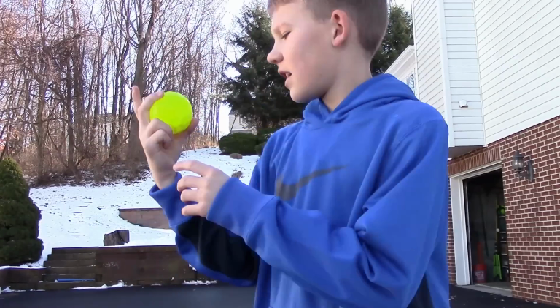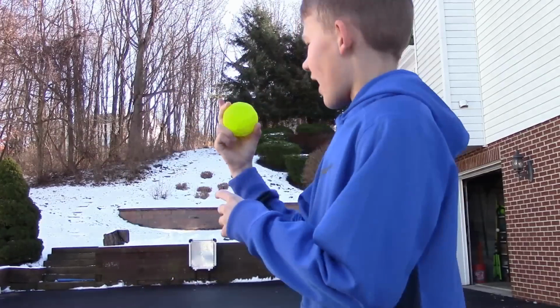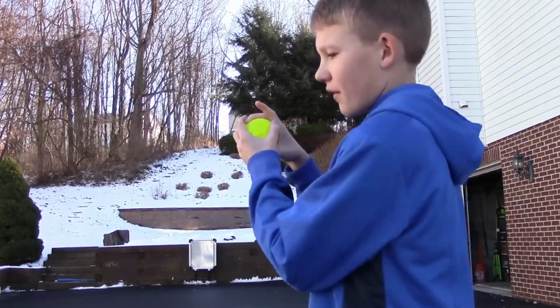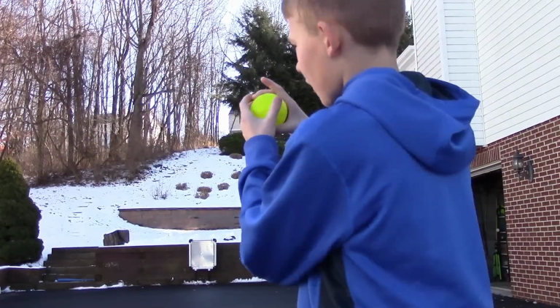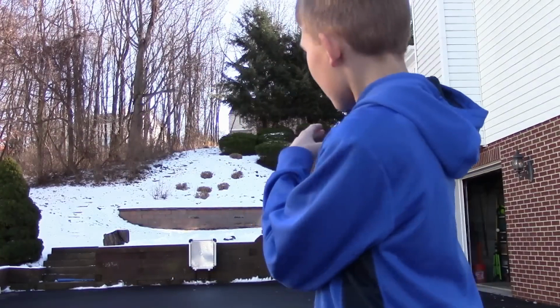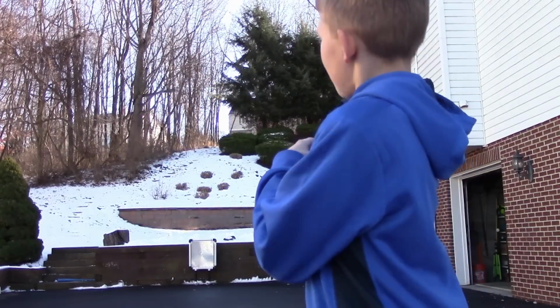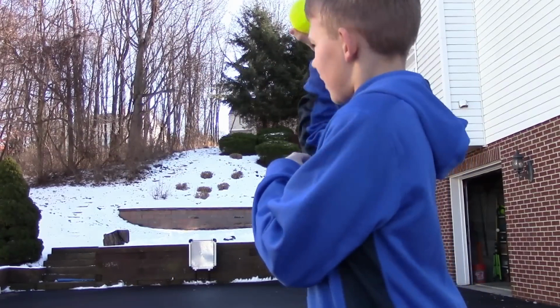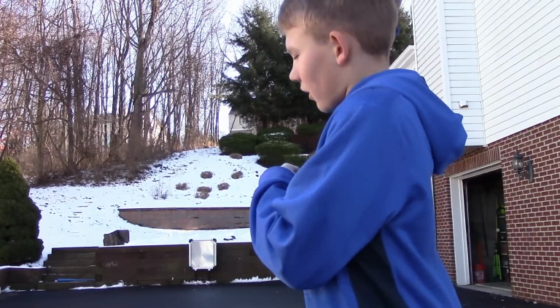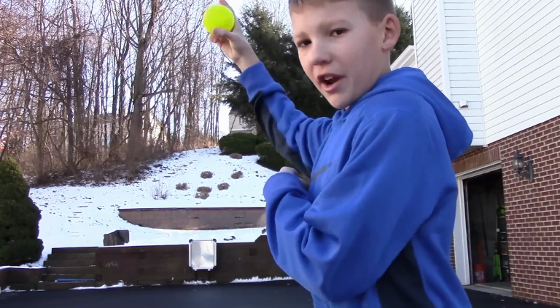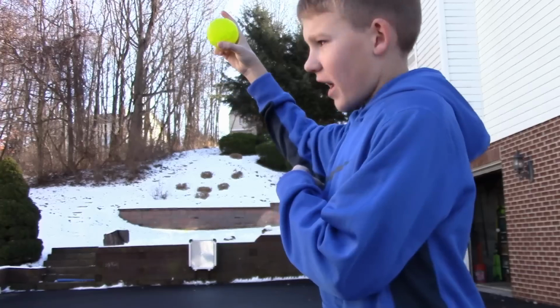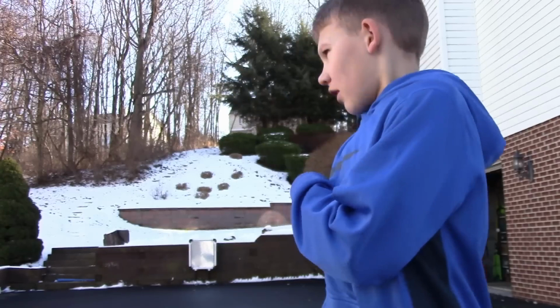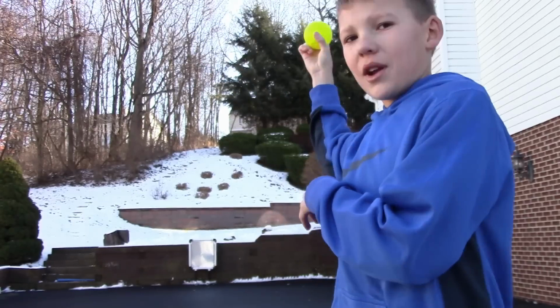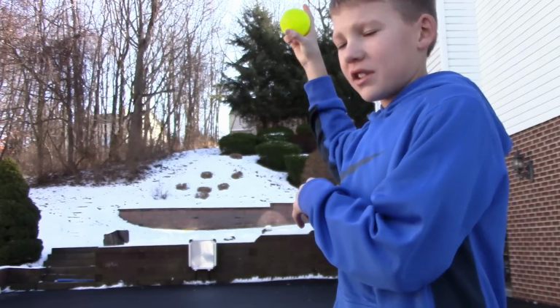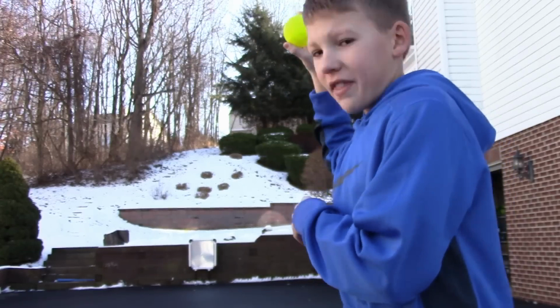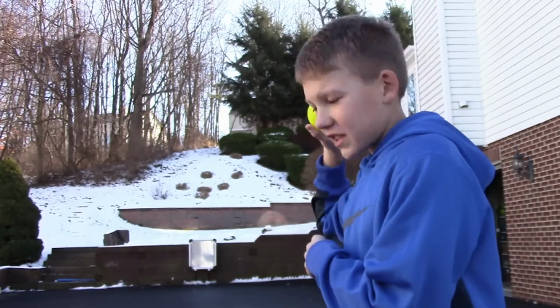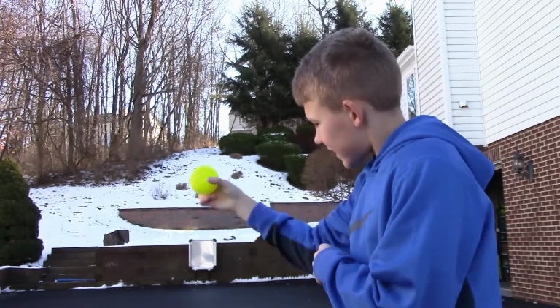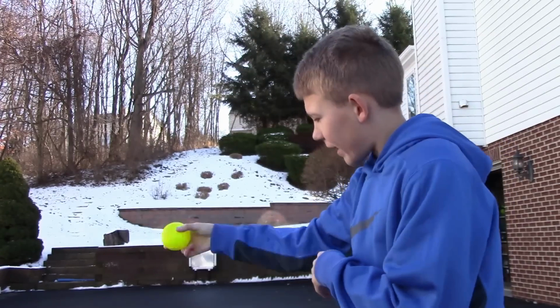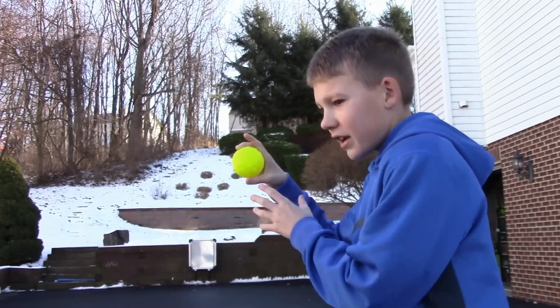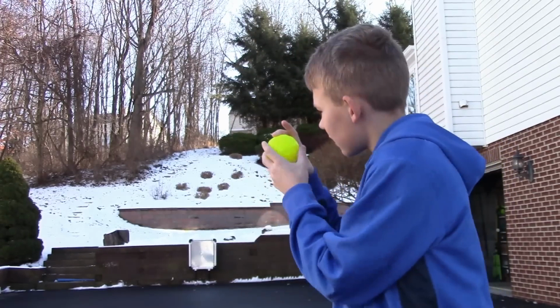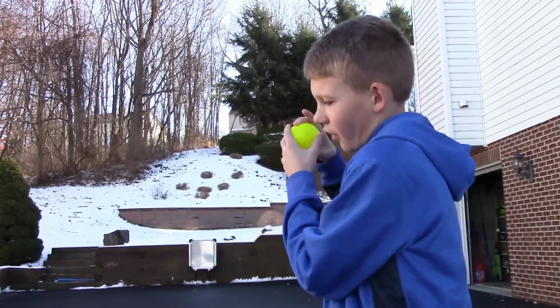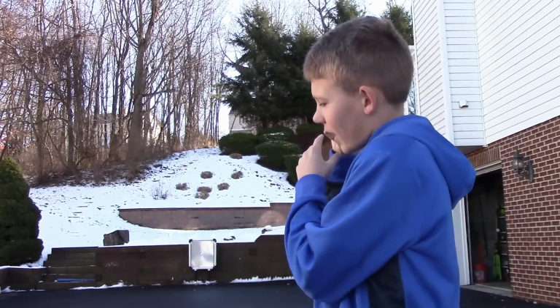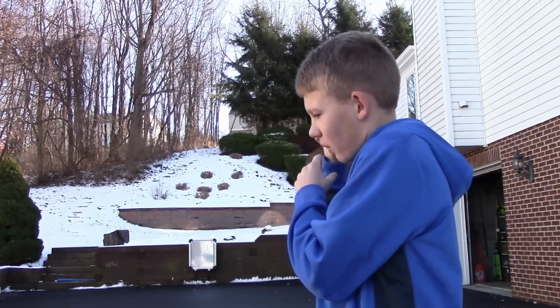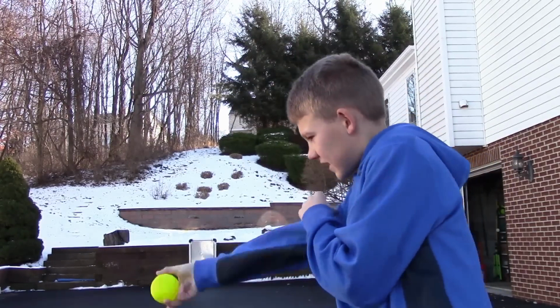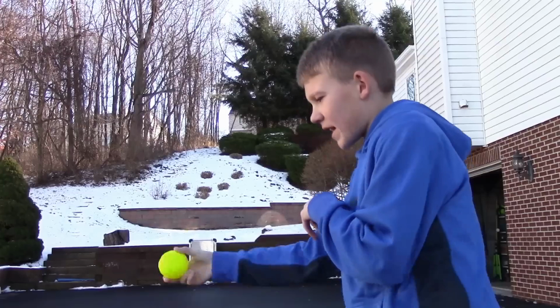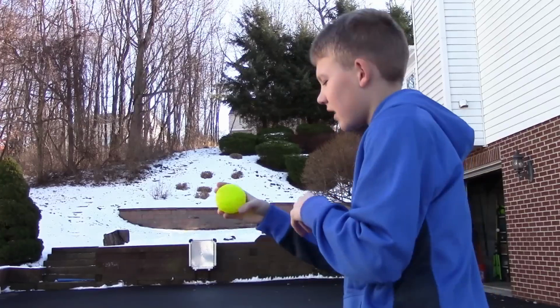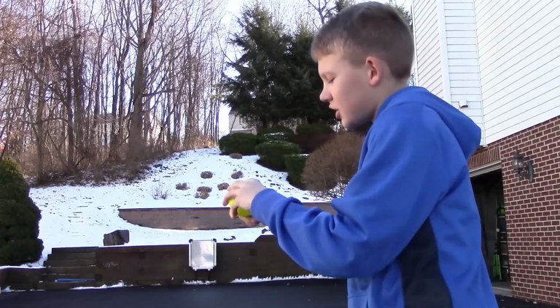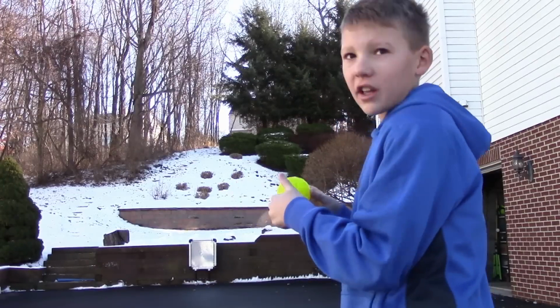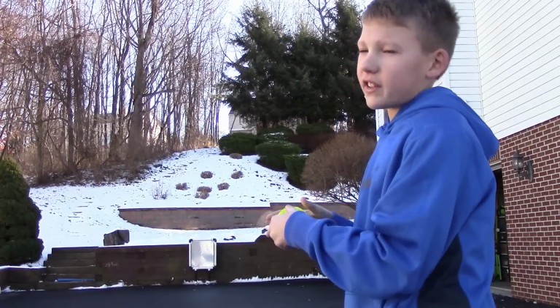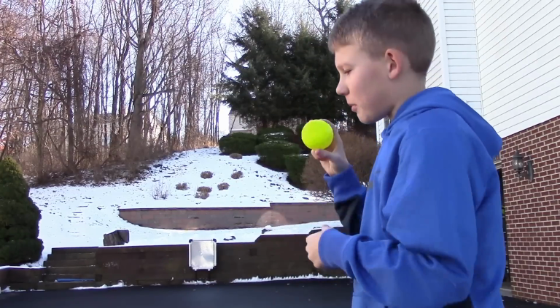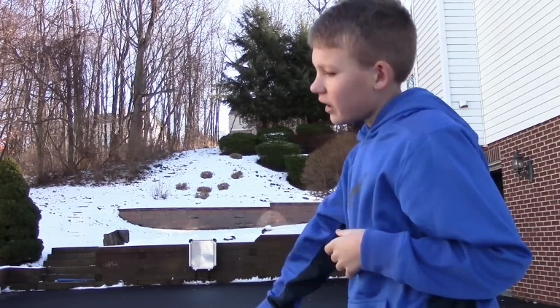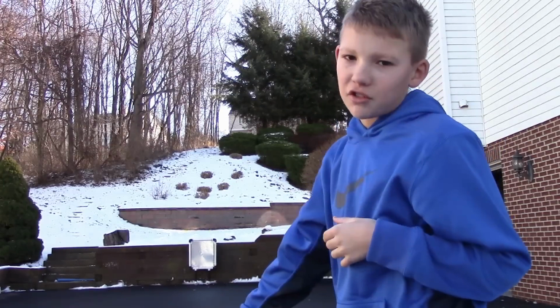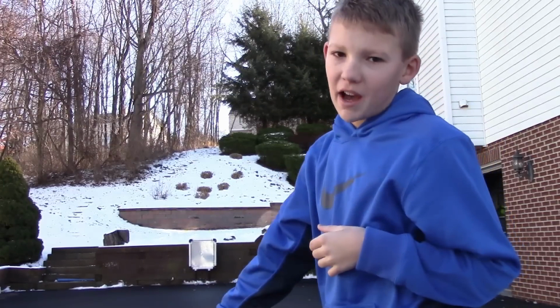When you throw it, make sure you throw it straight overhand or three-quarters, and then just snap it down. You throw it overhand or three-quarters, snap it down — that should get that over-the-top spin and make it drop down.